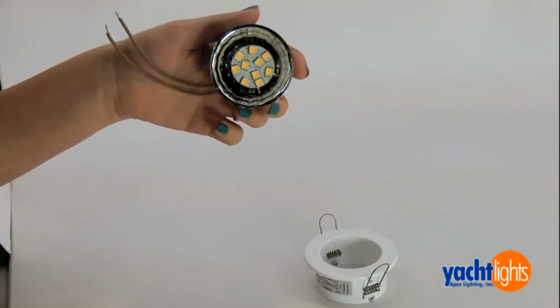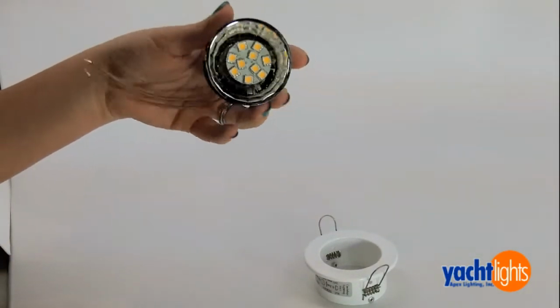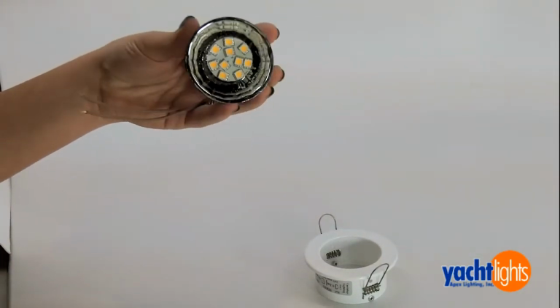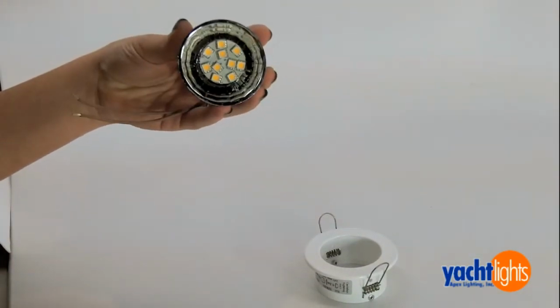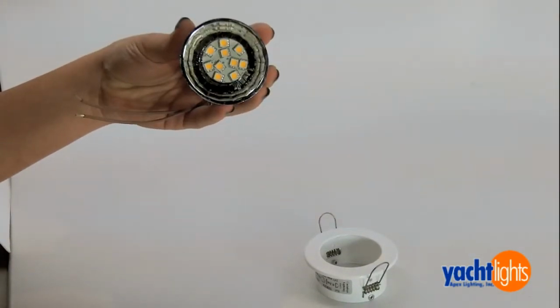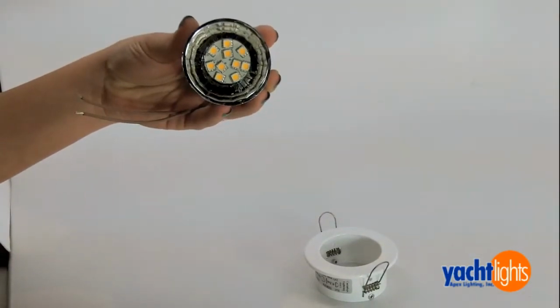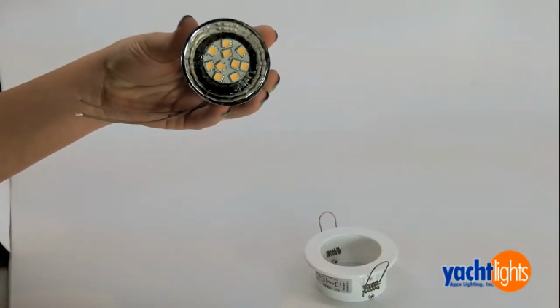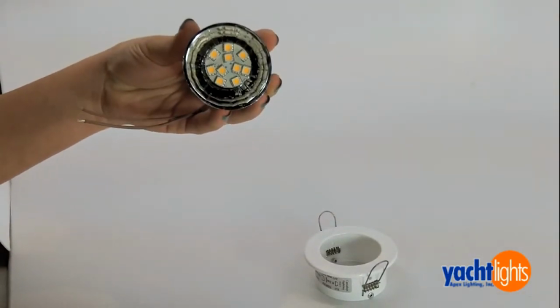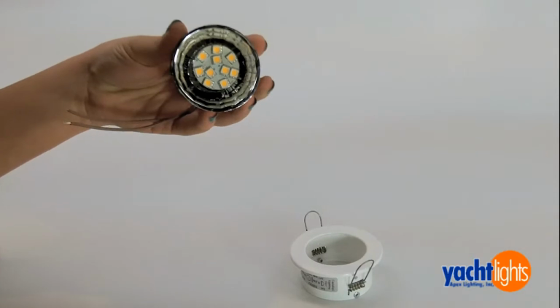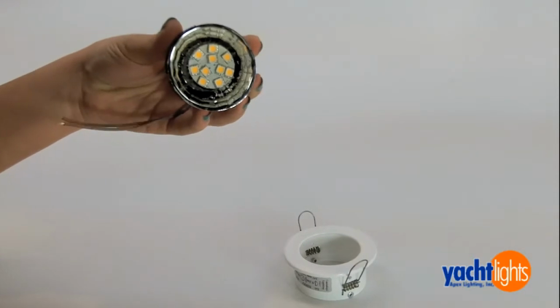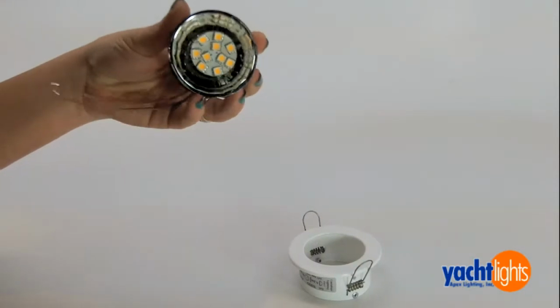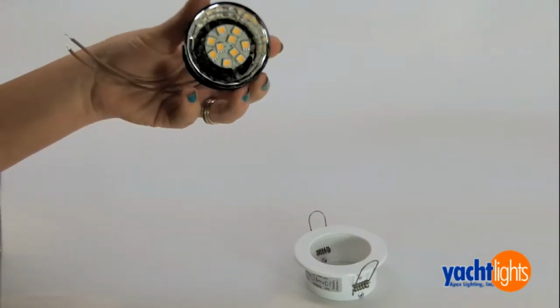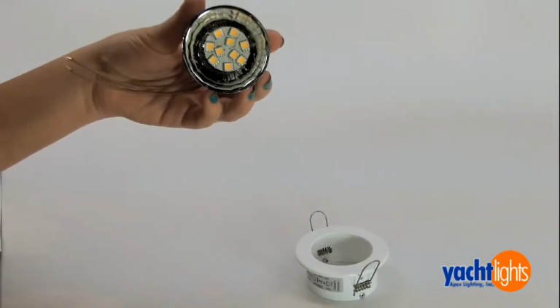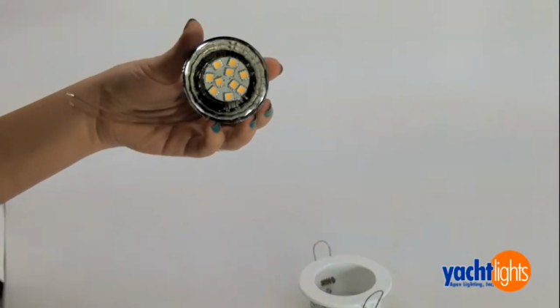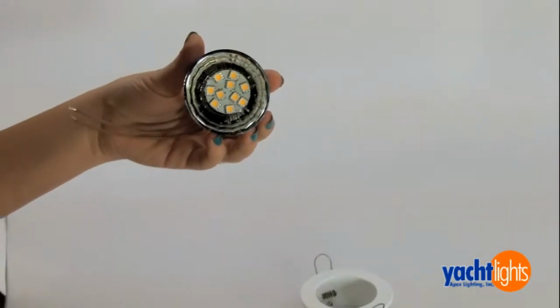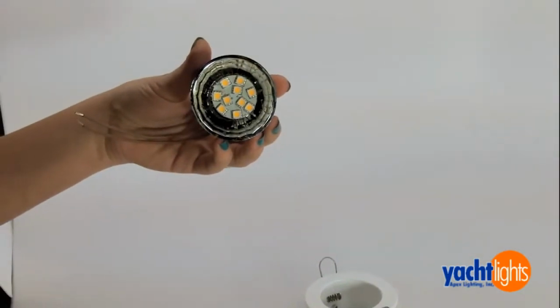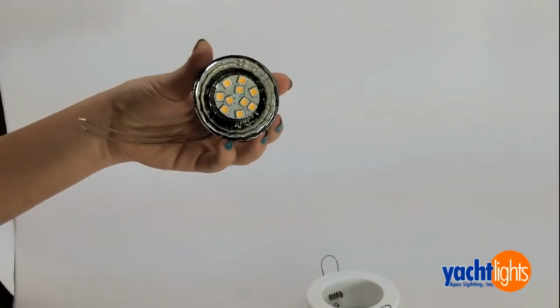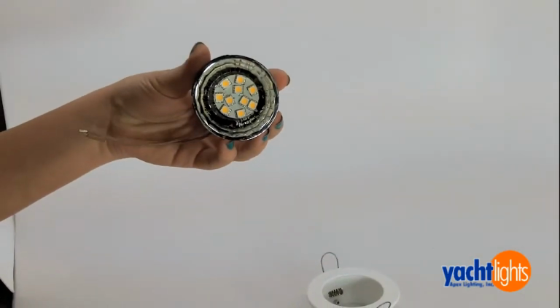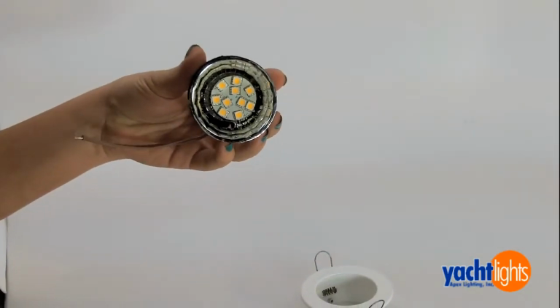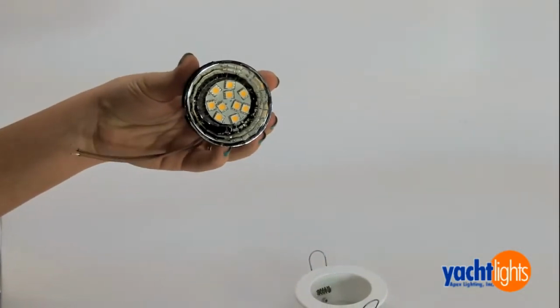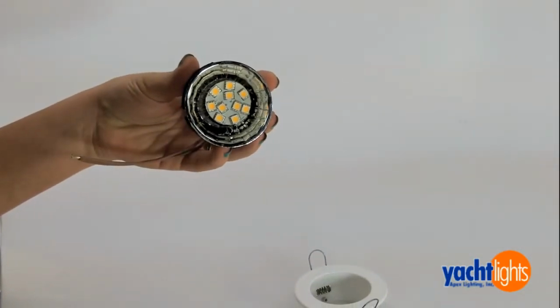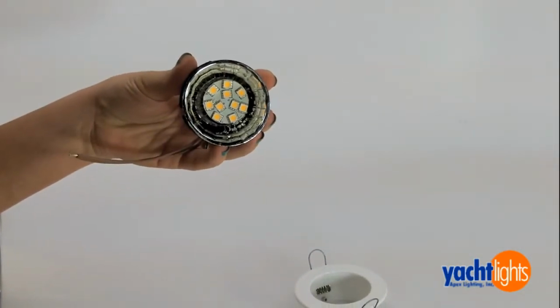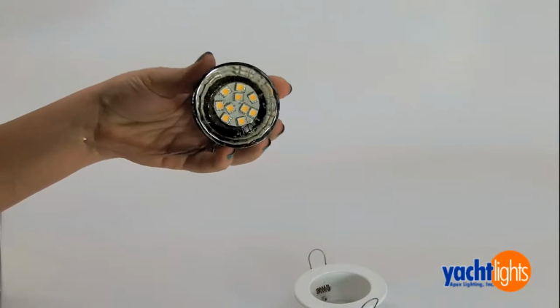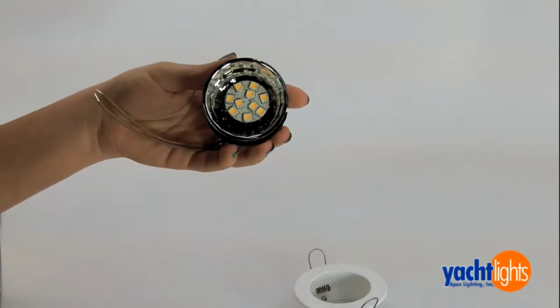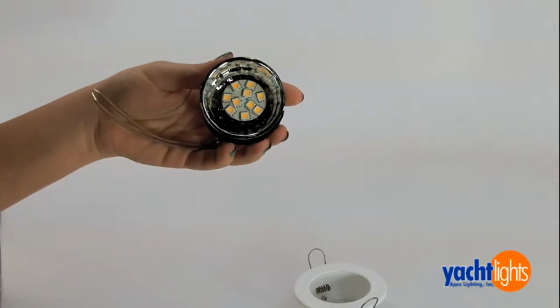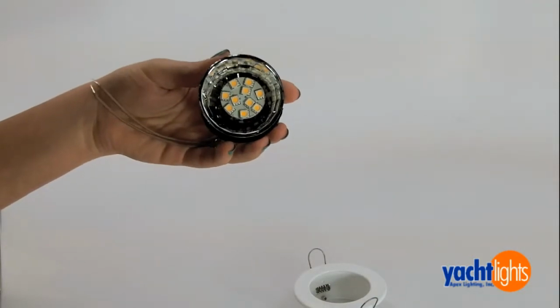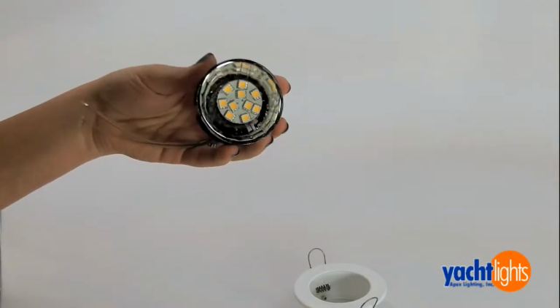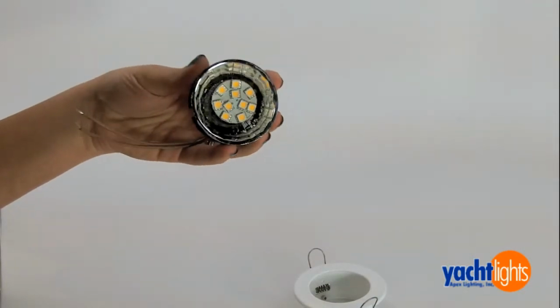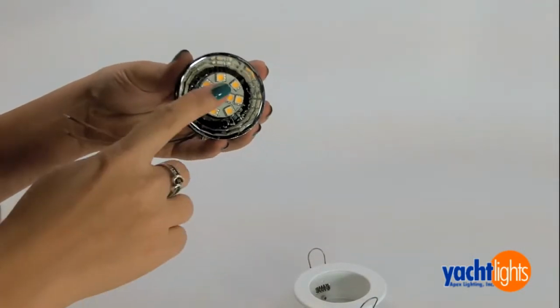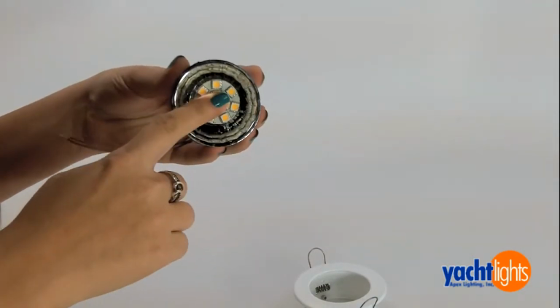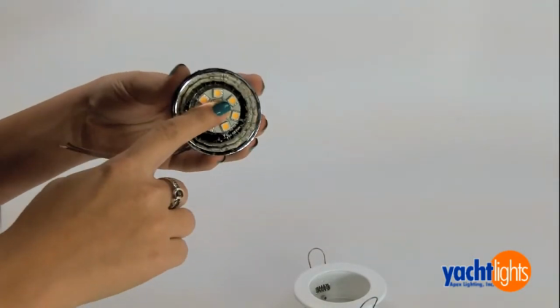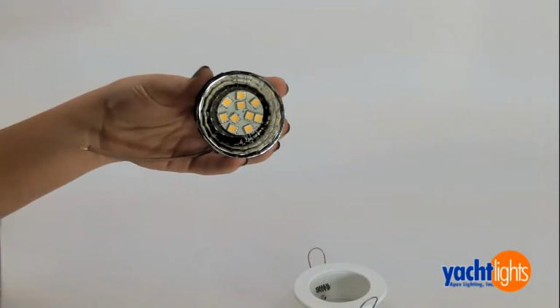The benefits of changing your bulb to LED from halogen is it only uses about 10% of the power that a halogen bulb uses. They also stay warm so you don't have to worry about the bulb ever getting hot.